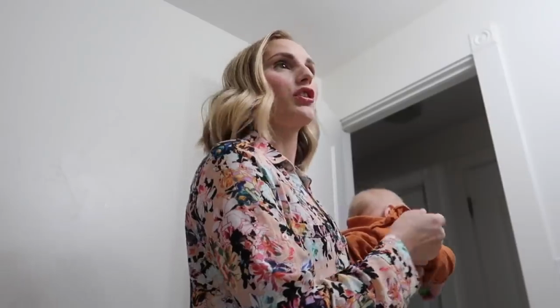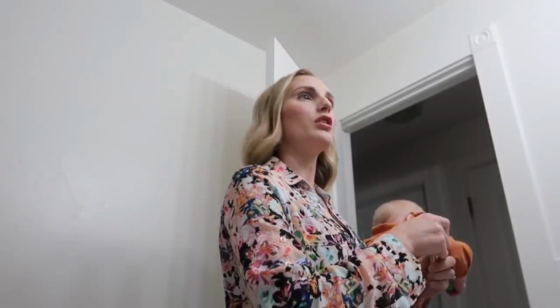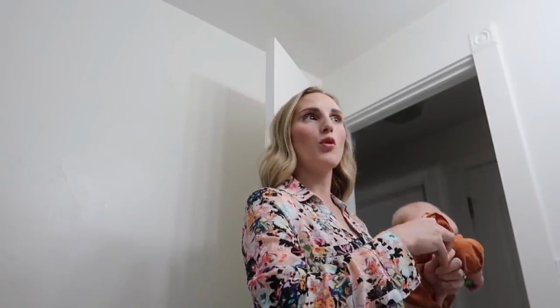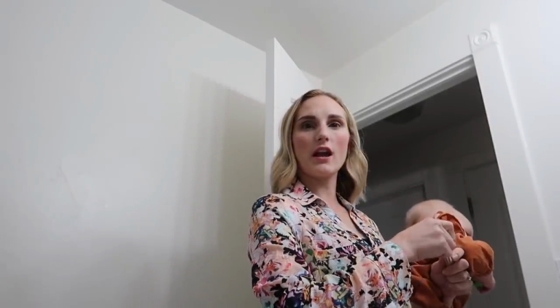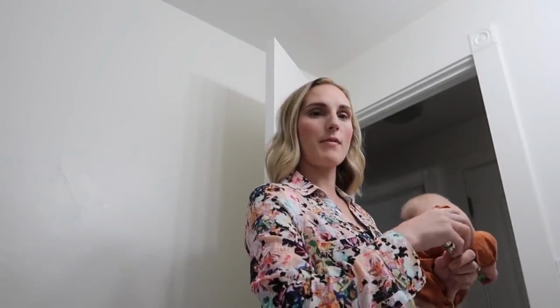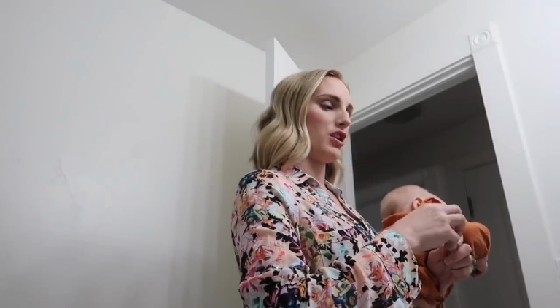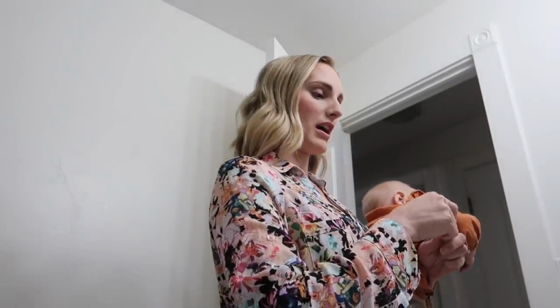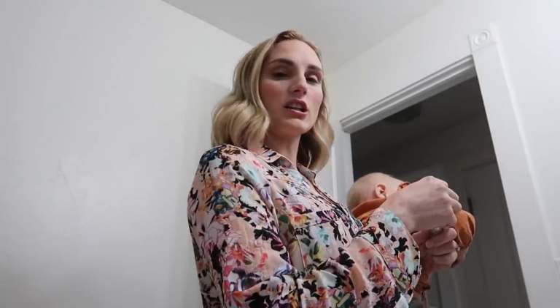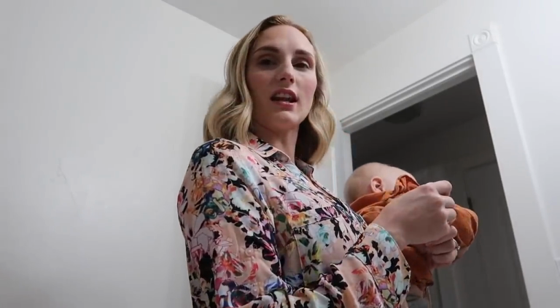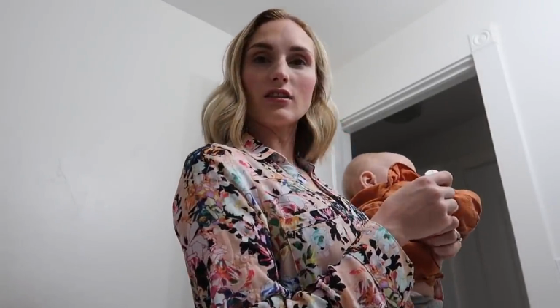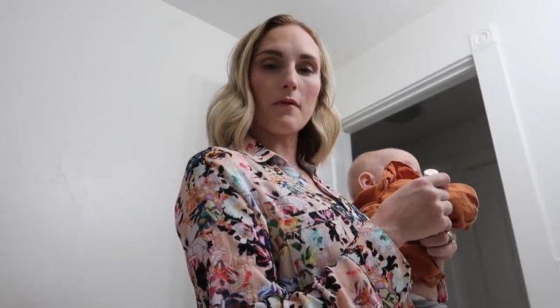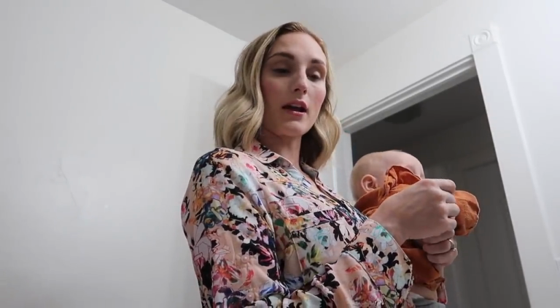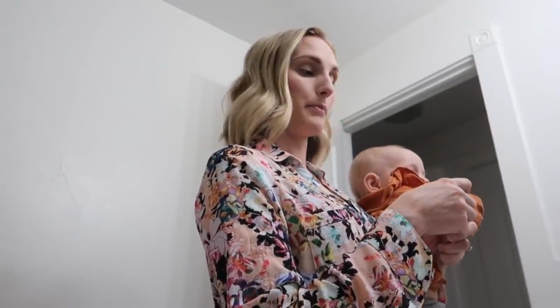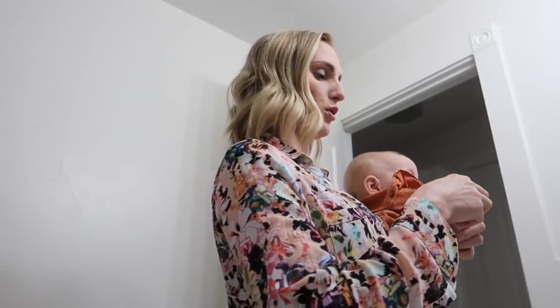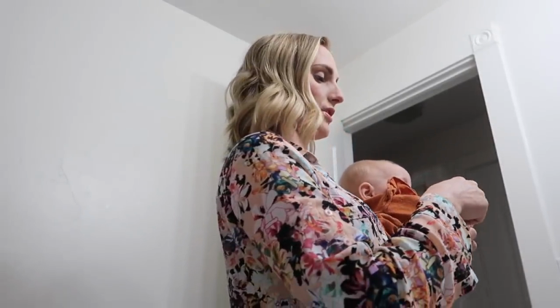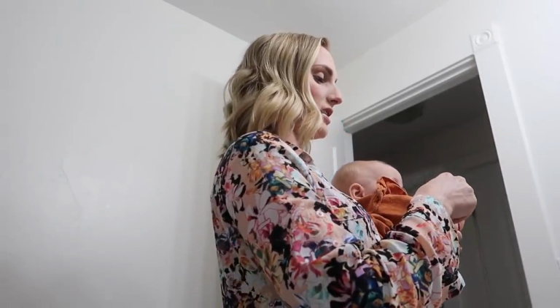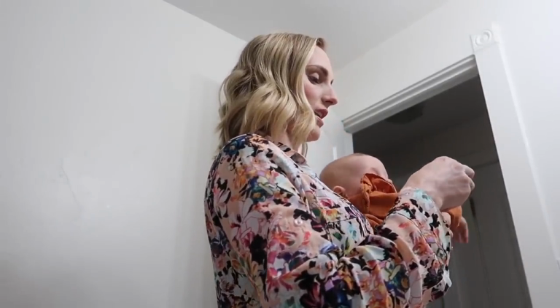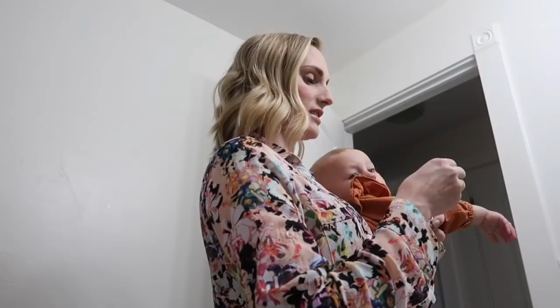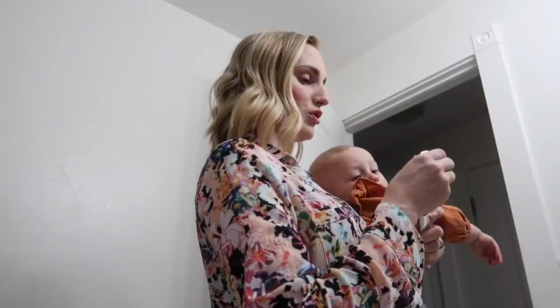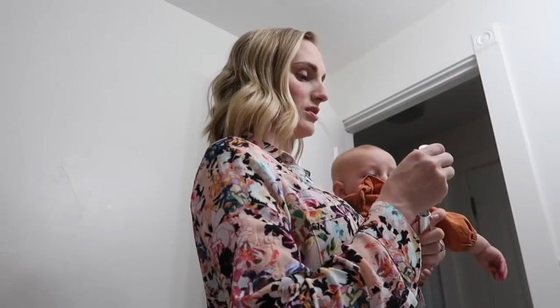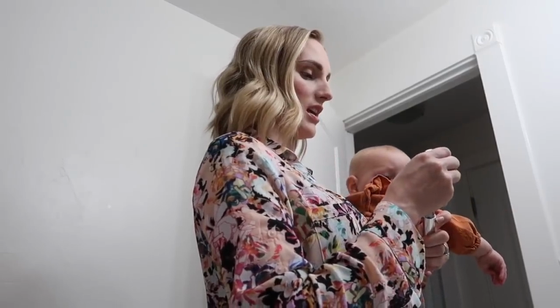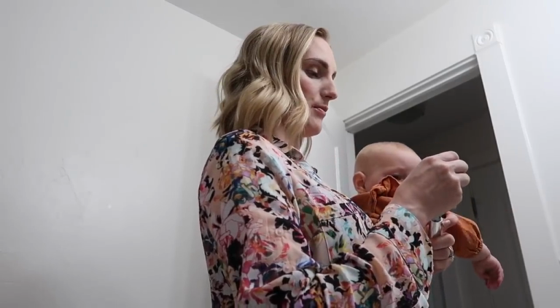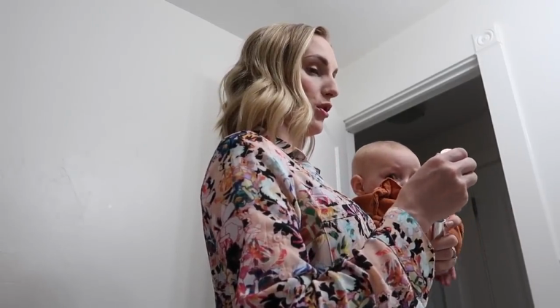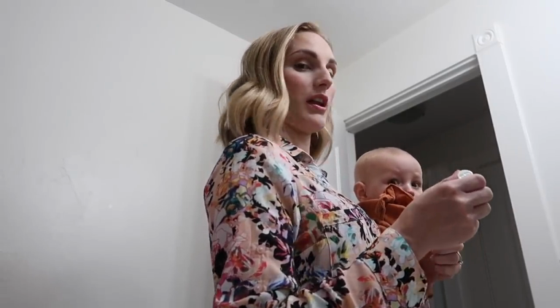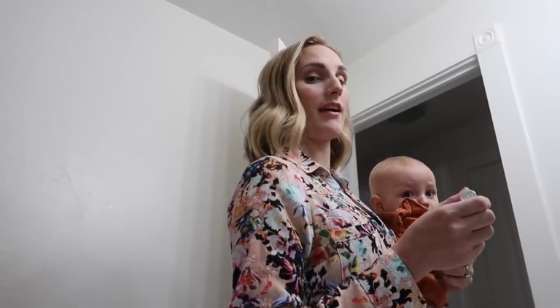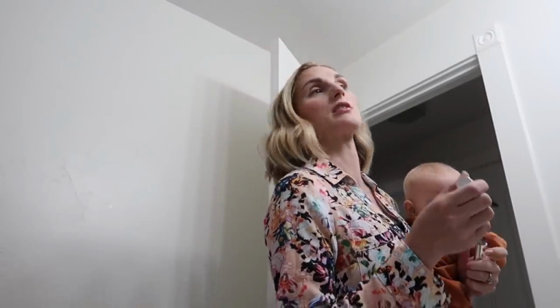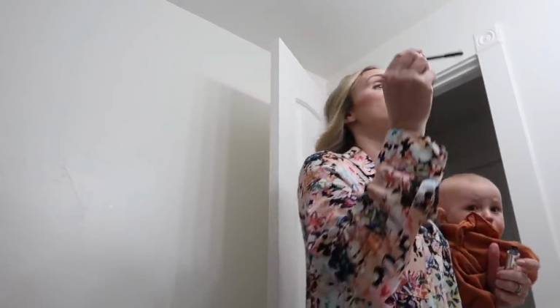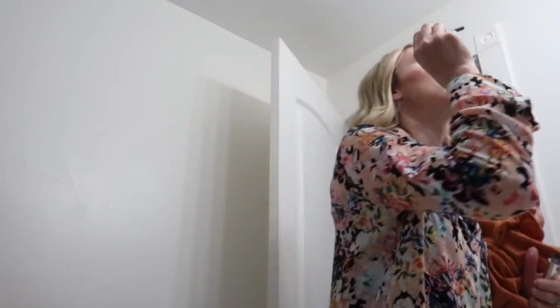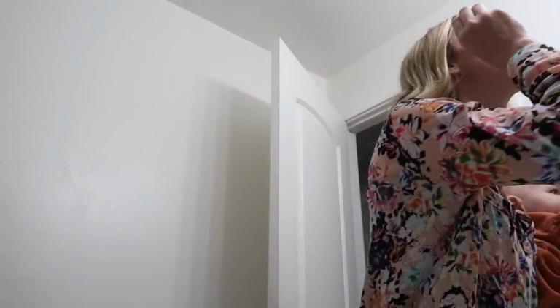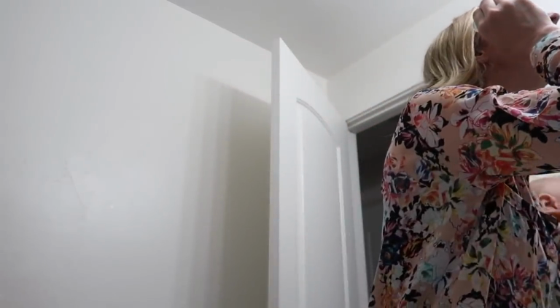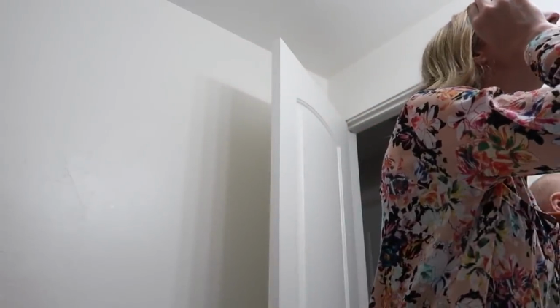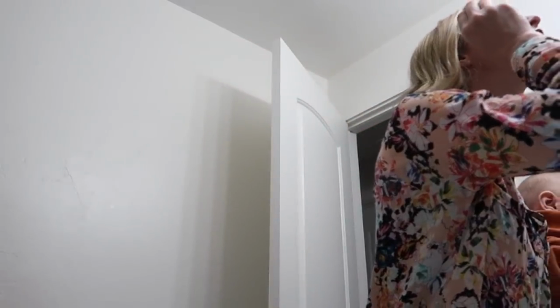Good morning everybody, you guys are sitting on top of my caboodle. That is right, I still use a caboodle and I've had this caboodle since I was 11 years old.